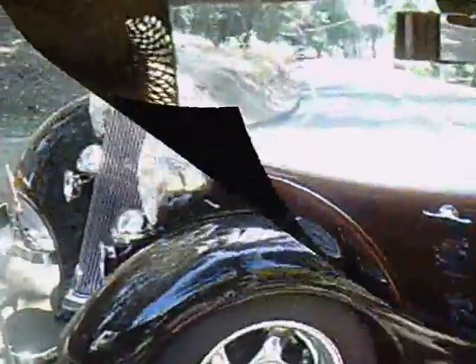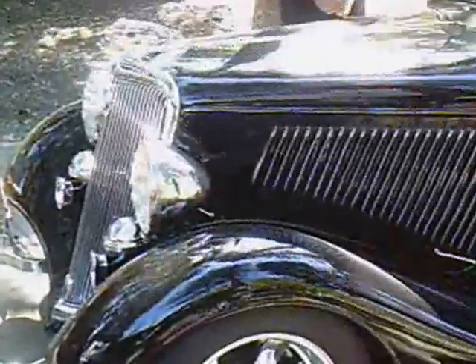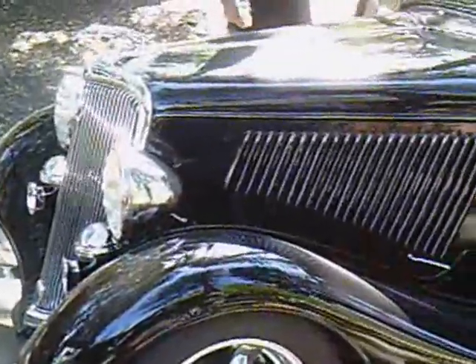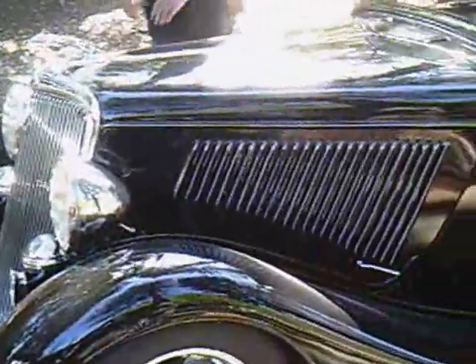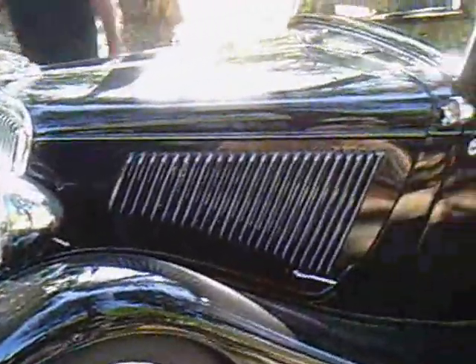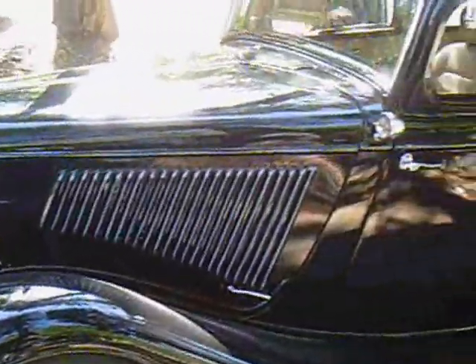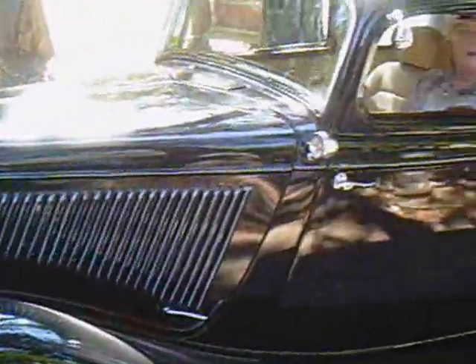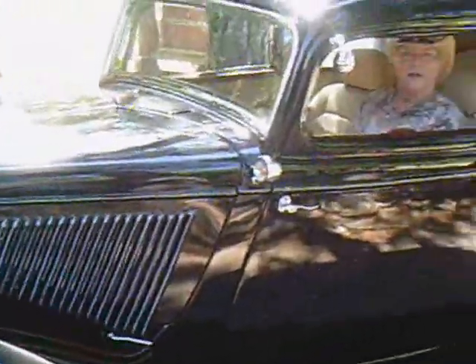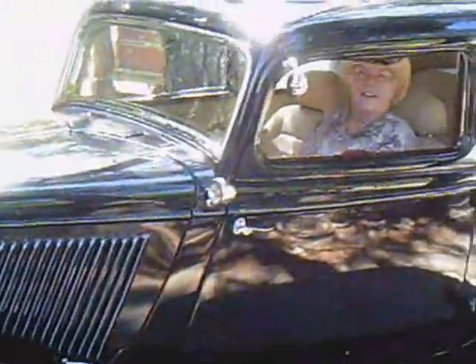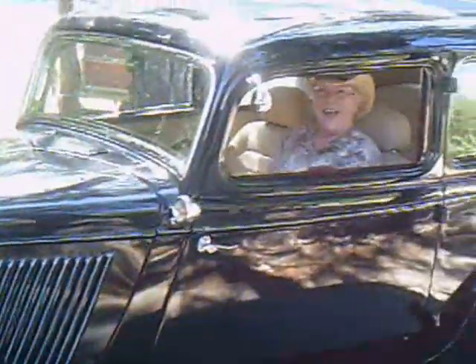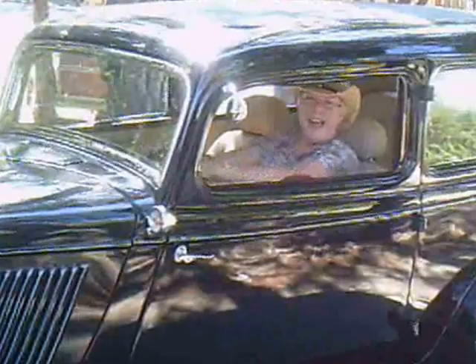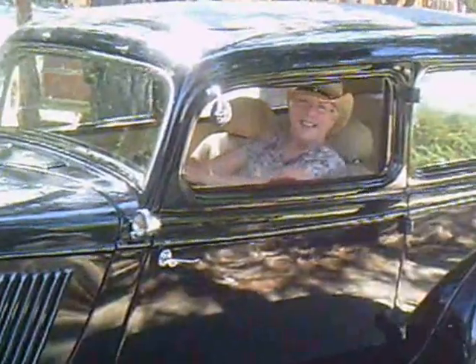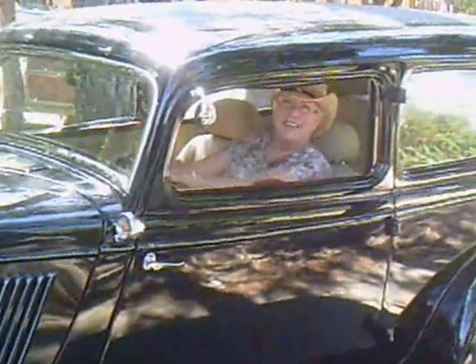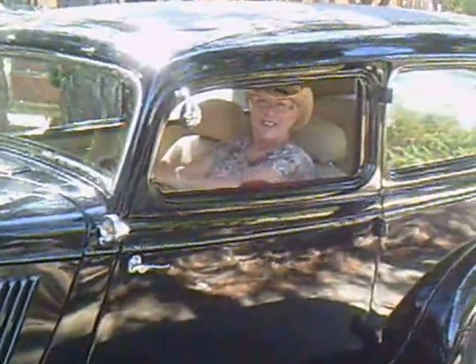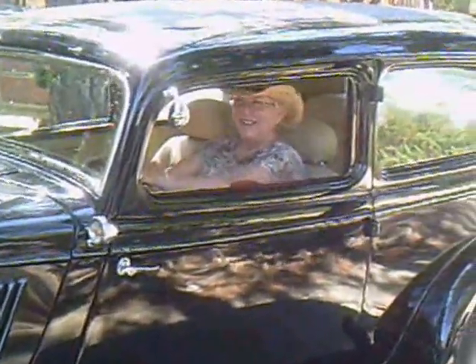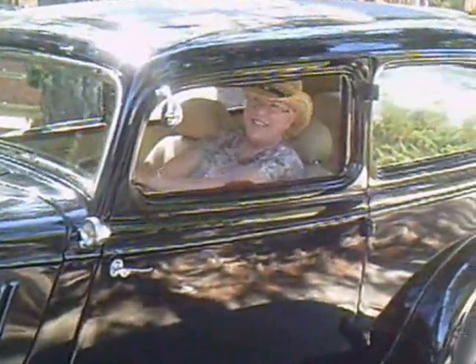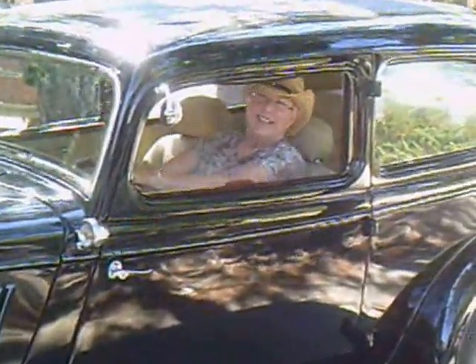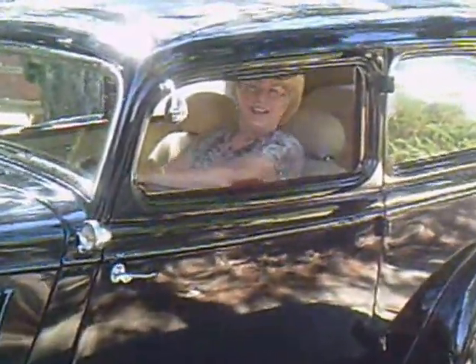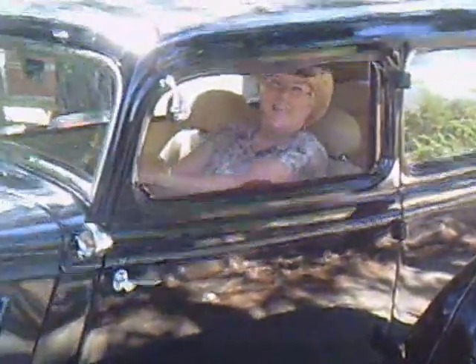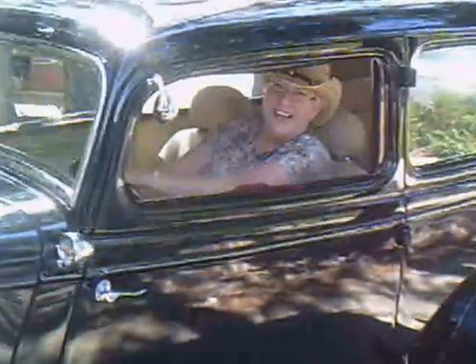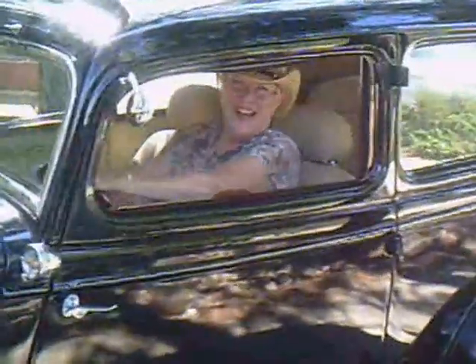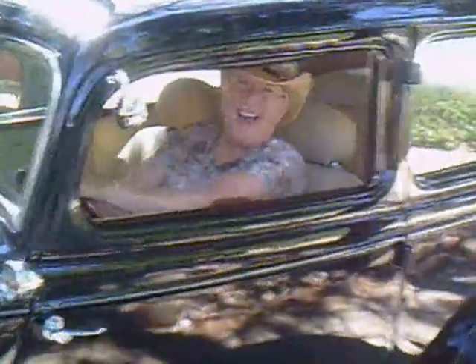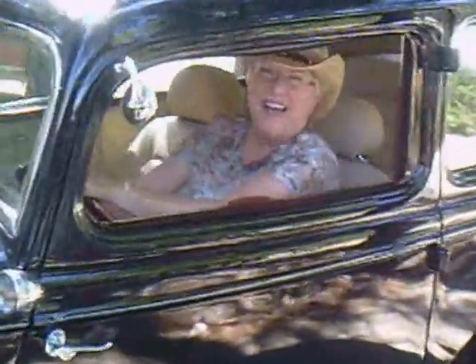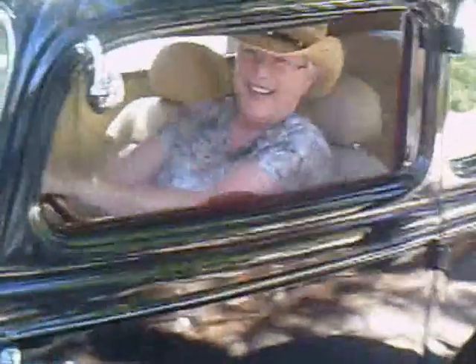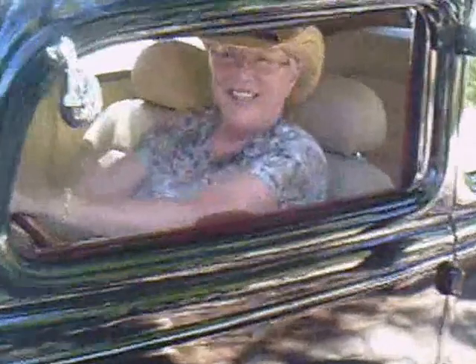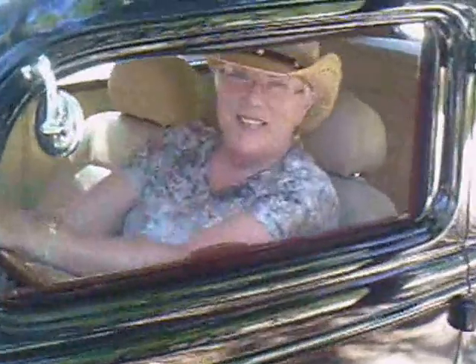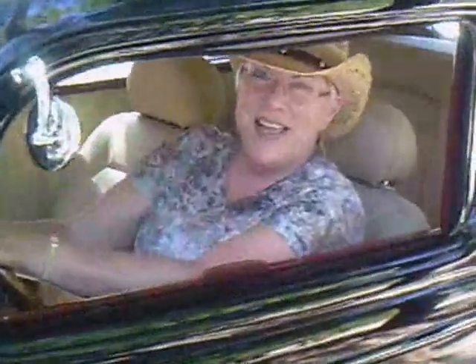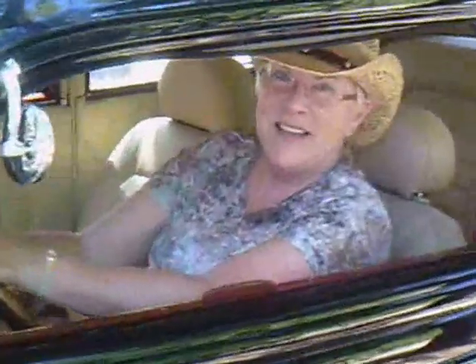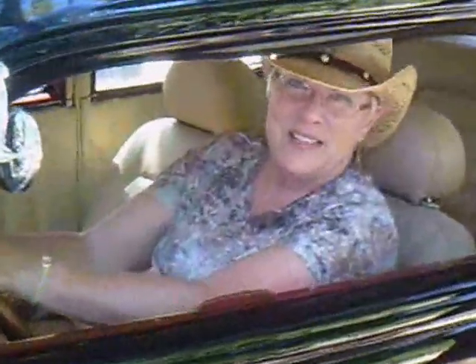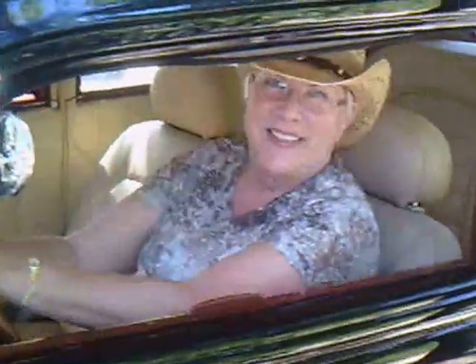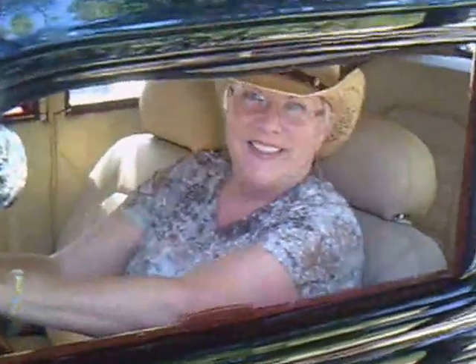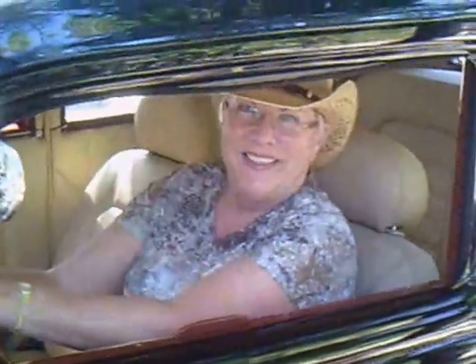Well, believe it or not, with Diane at the wheel we actually made it home. And there she is, having had a very, very, very fun afternoon. Wee doggies!